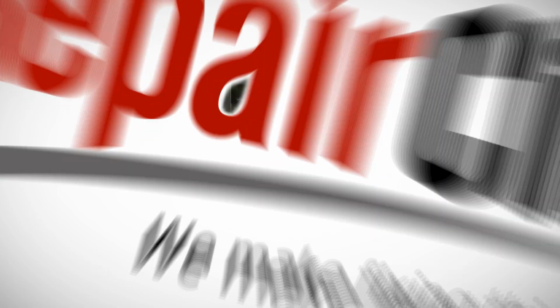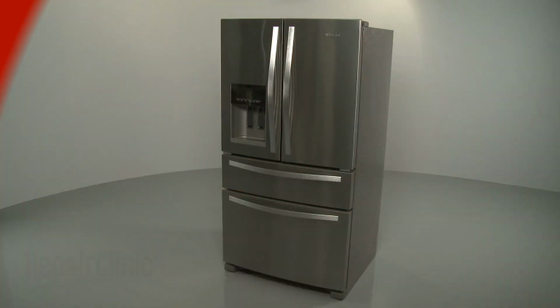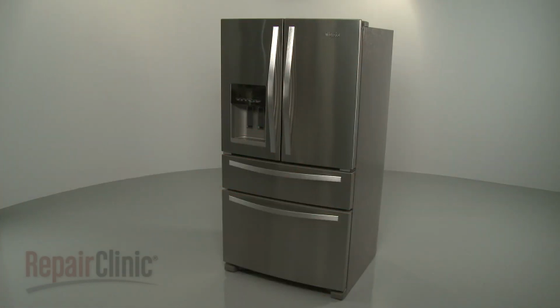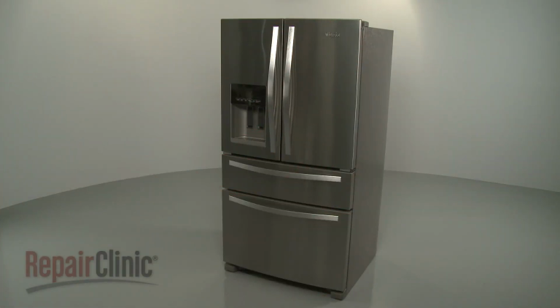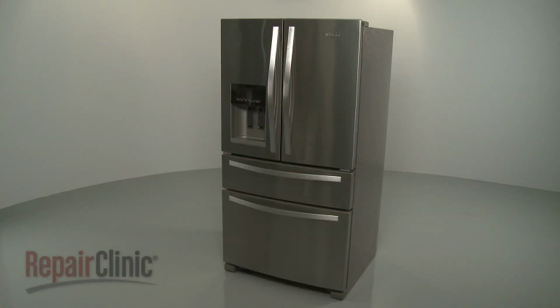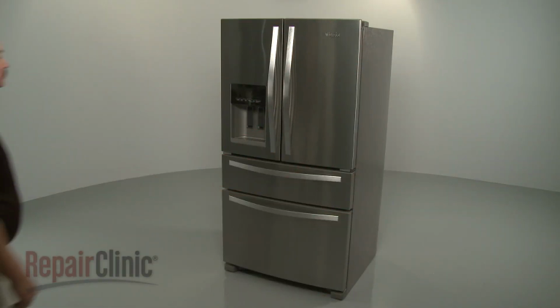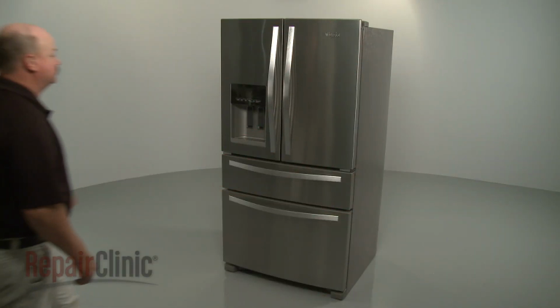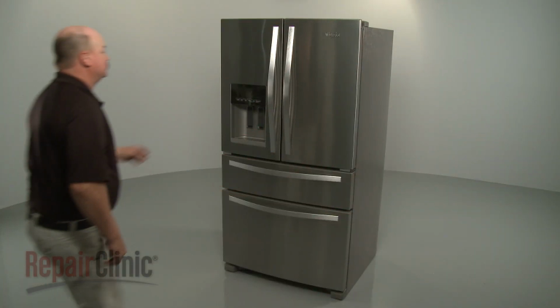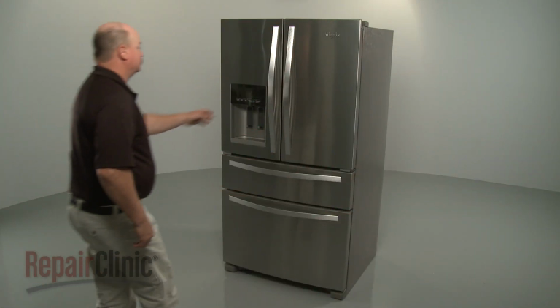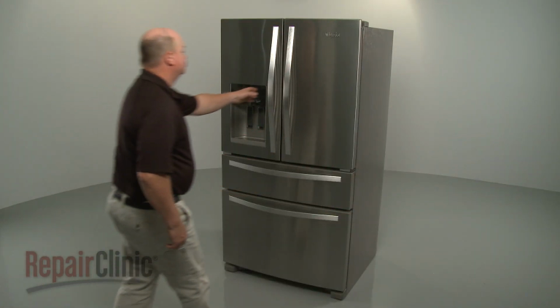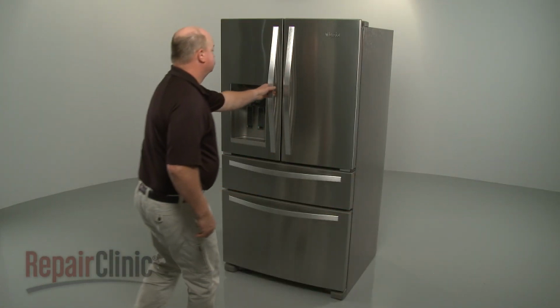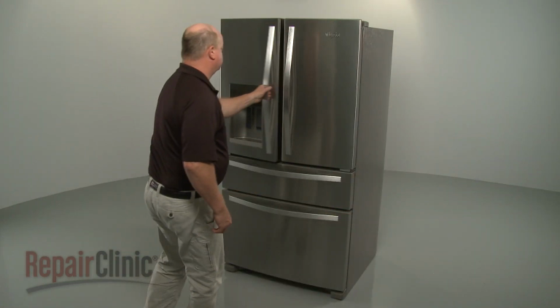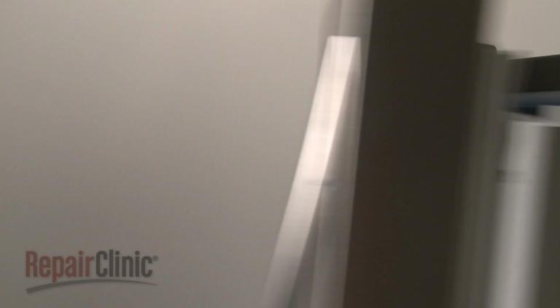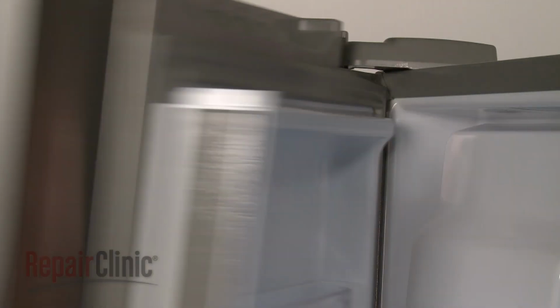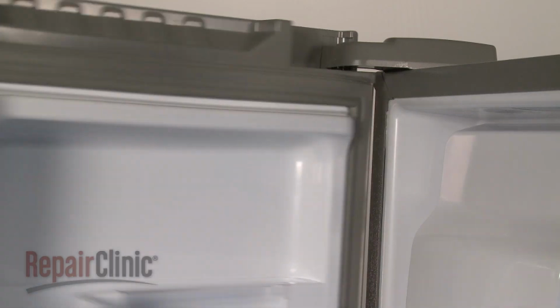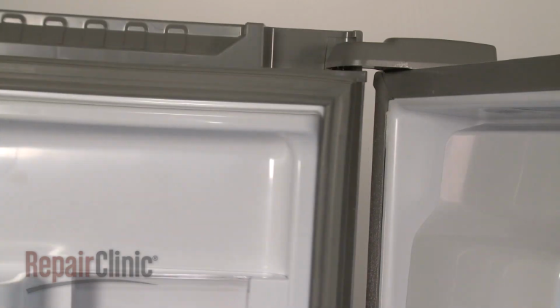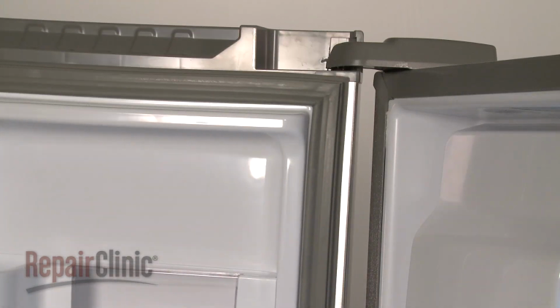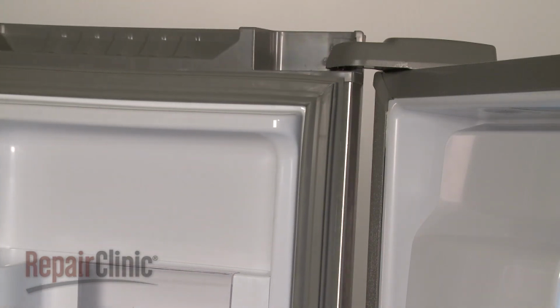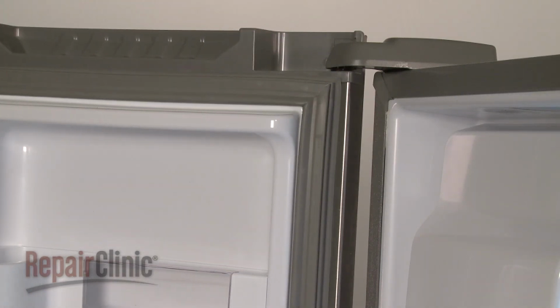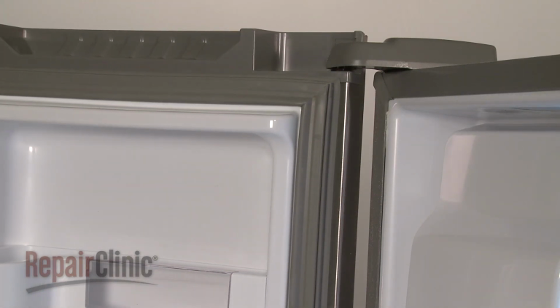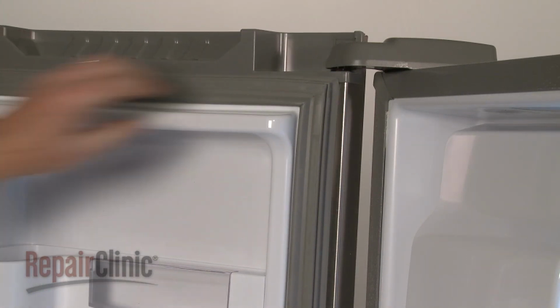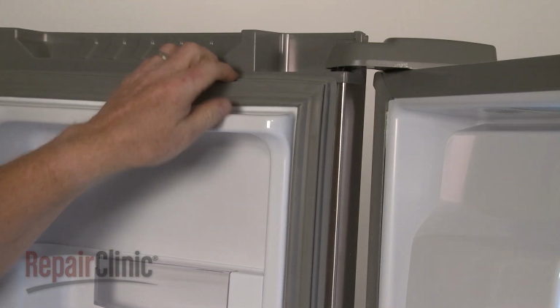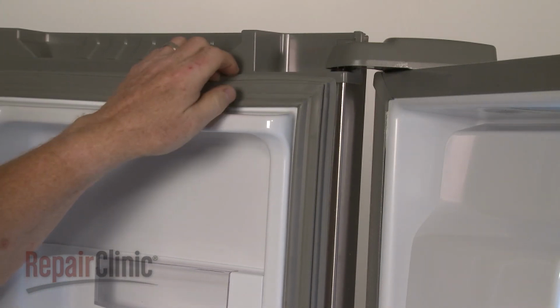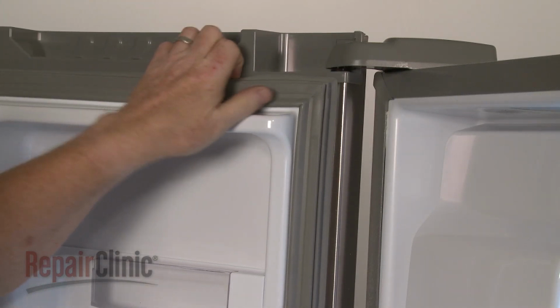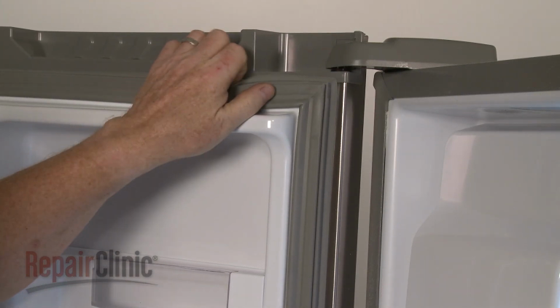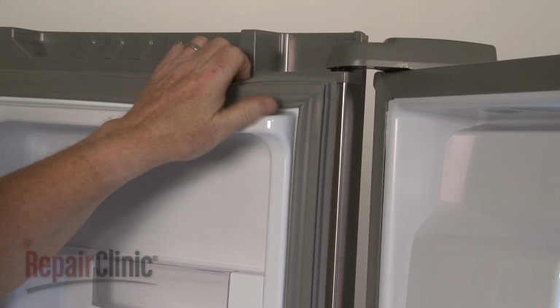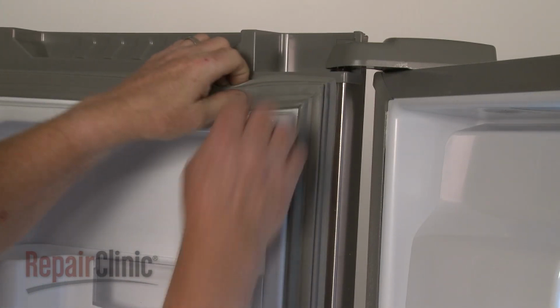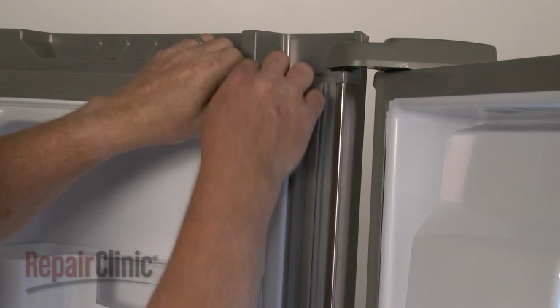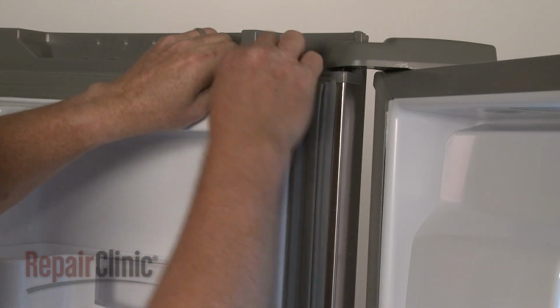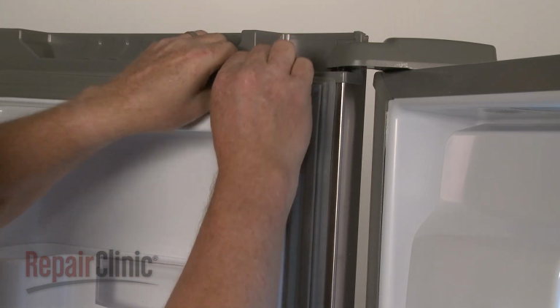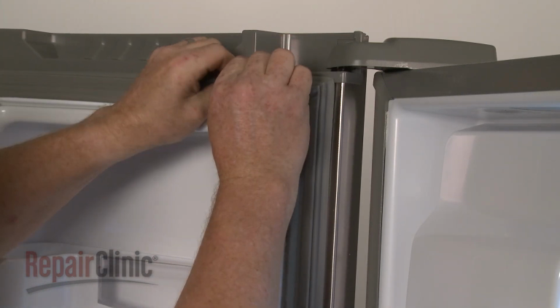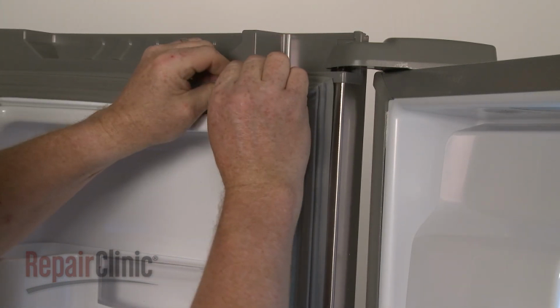To replace a door gasket in your refrigerator, open the appropriate door and pull the old gasket free of the liner, if still intact.